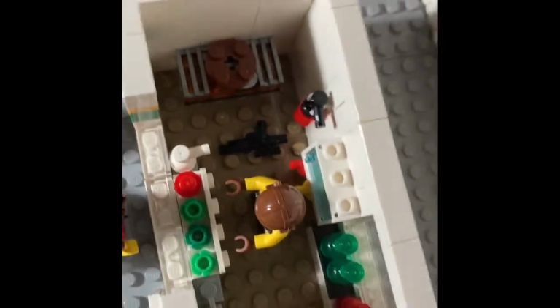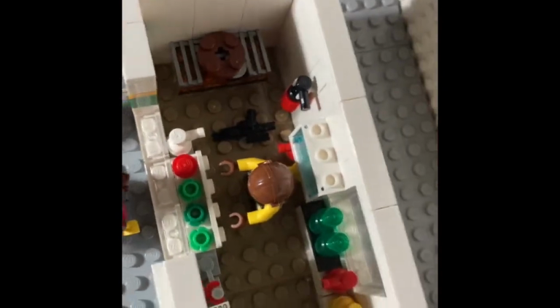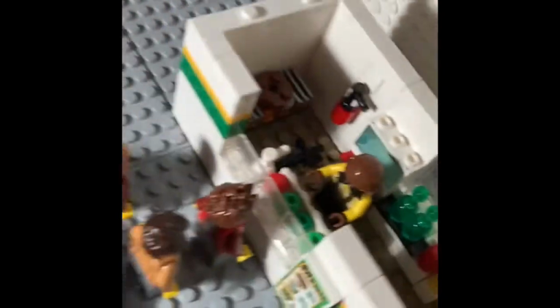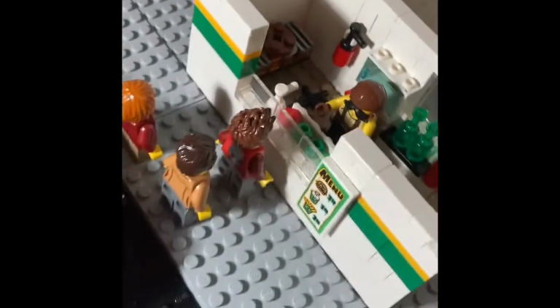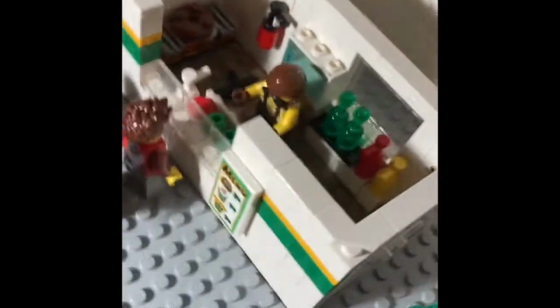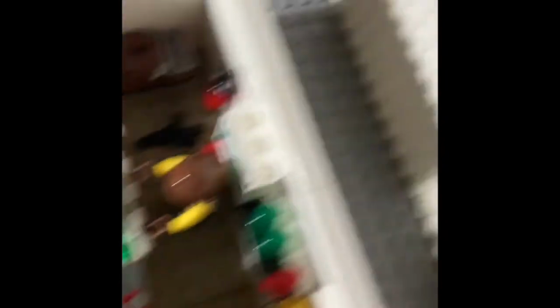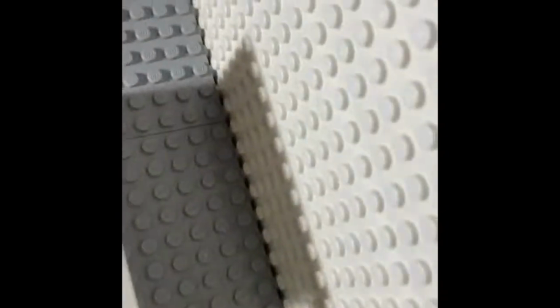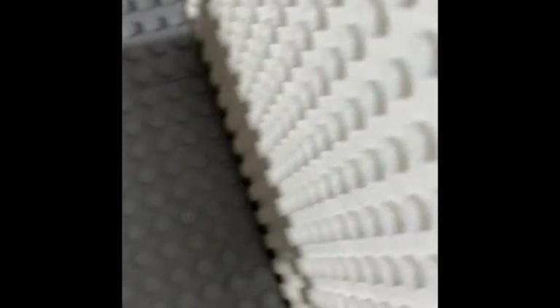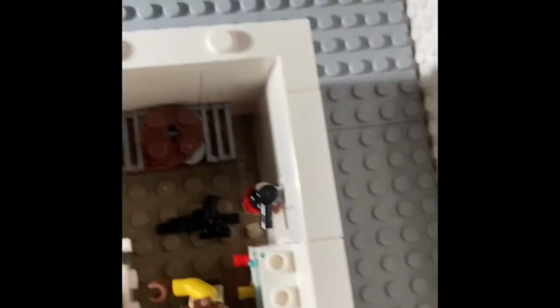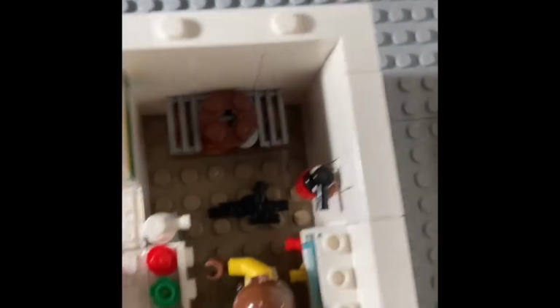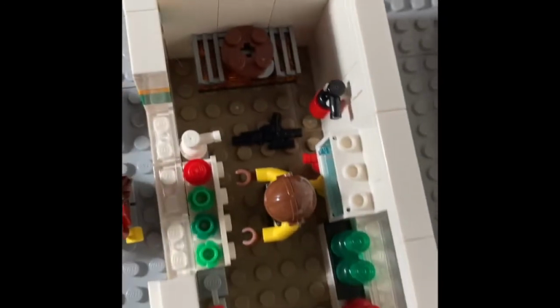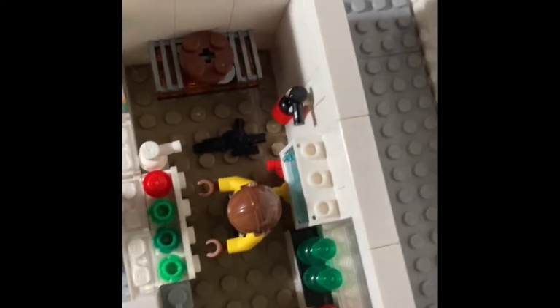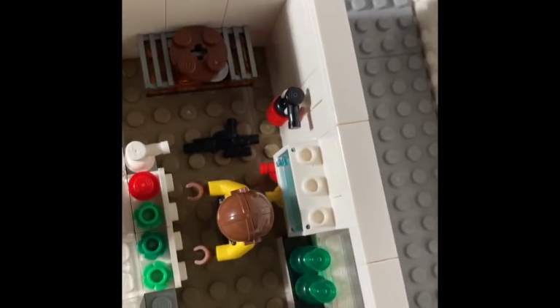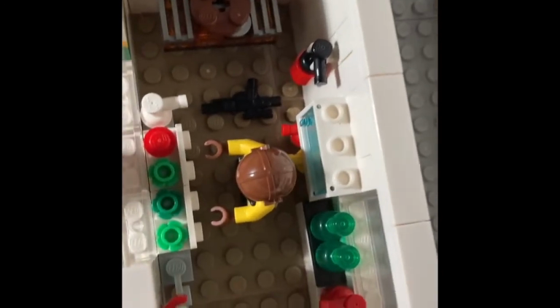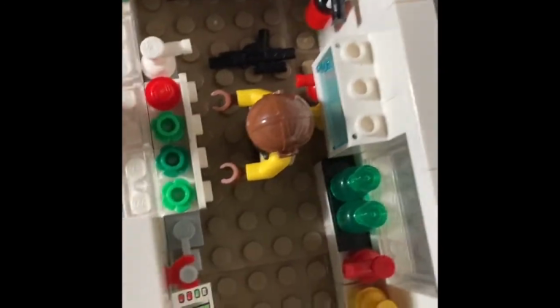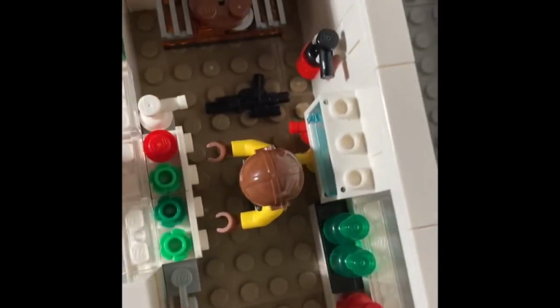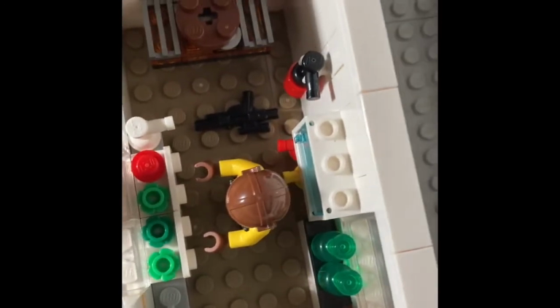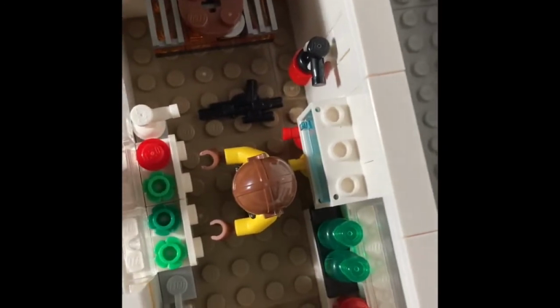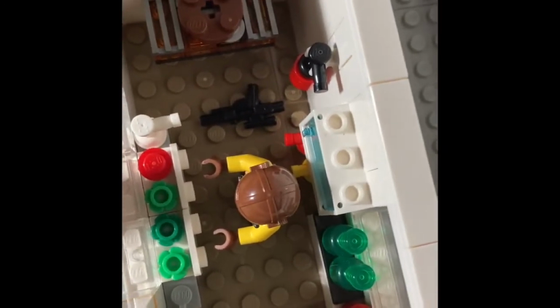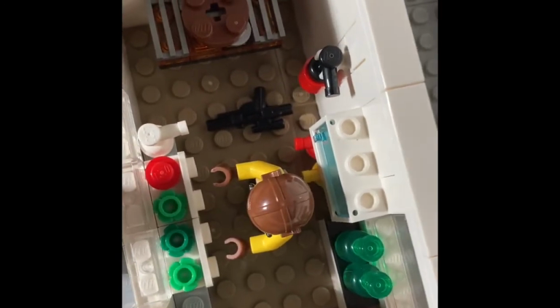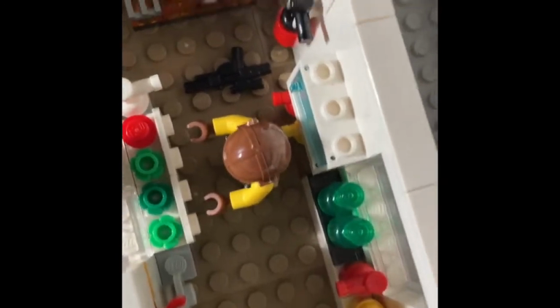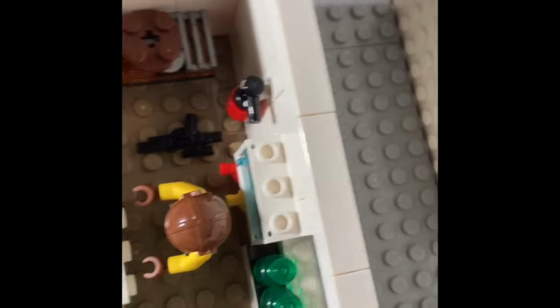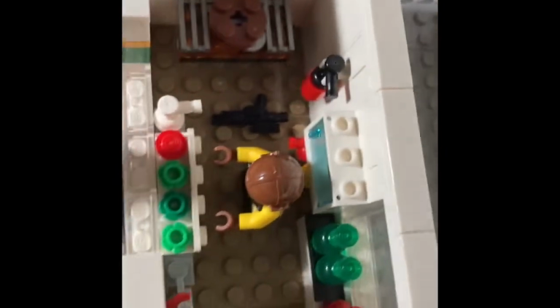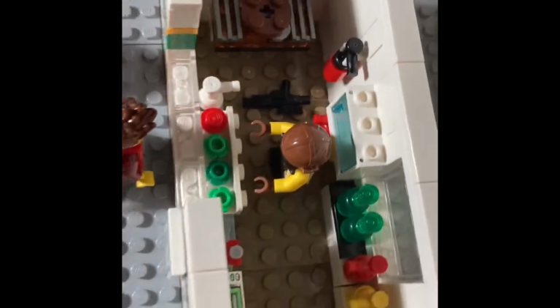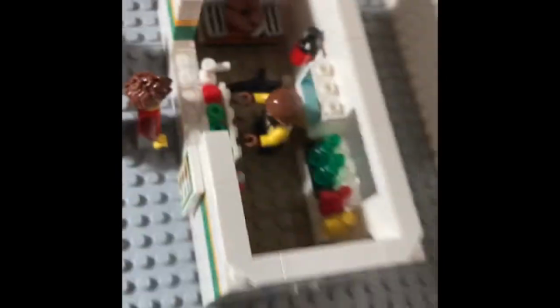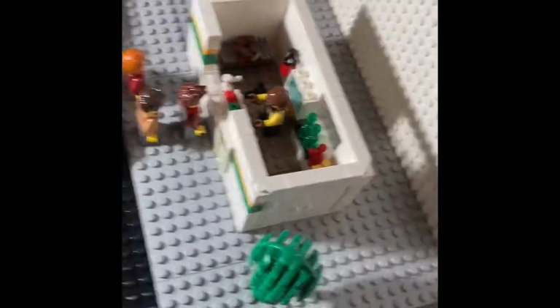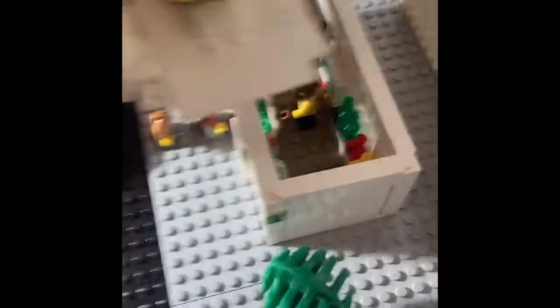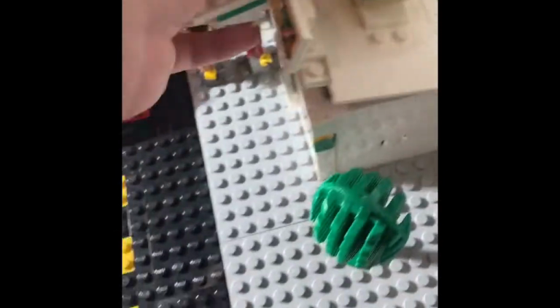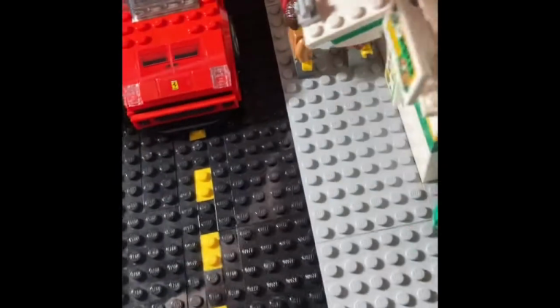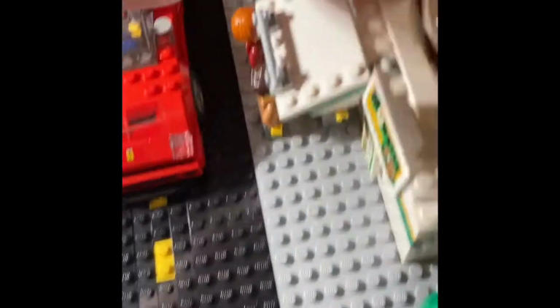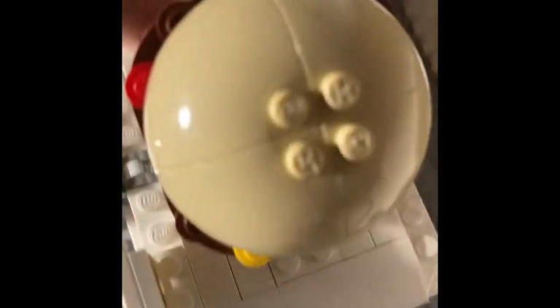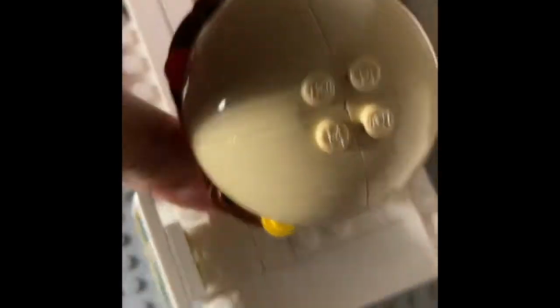It shows the Monster Burger guy with his mustache, and all the stuff that he used to cook in the Monster Burger truck. The top is removable, like in the Monster Burger truck.